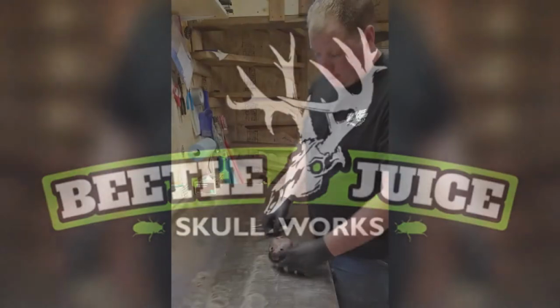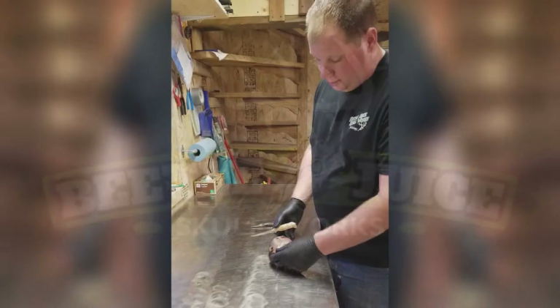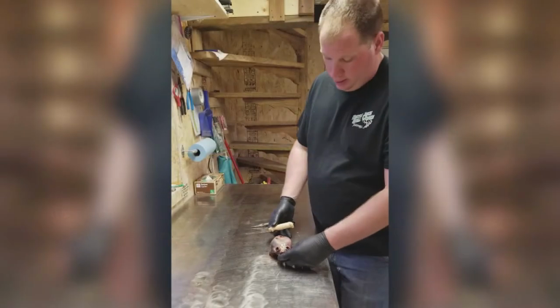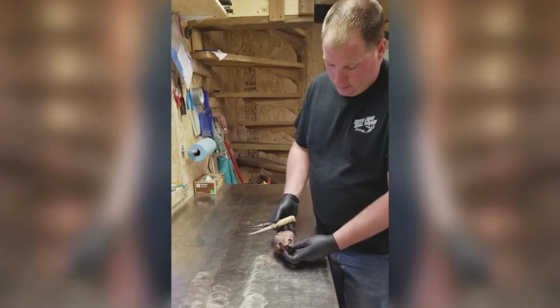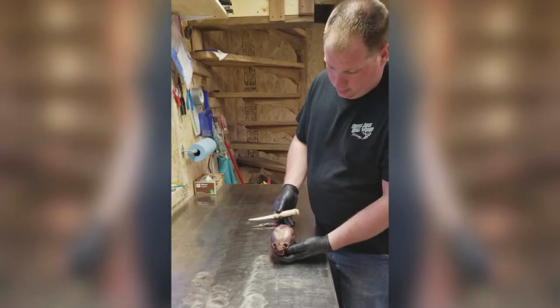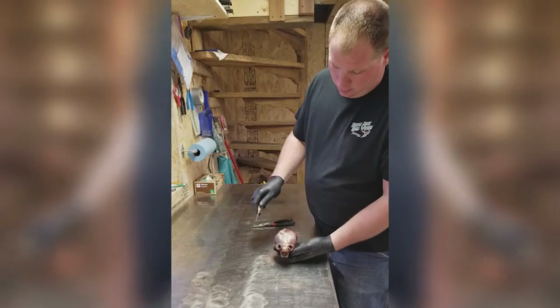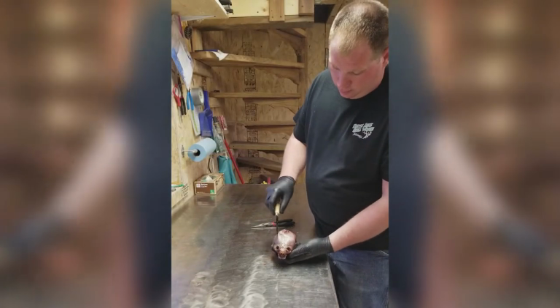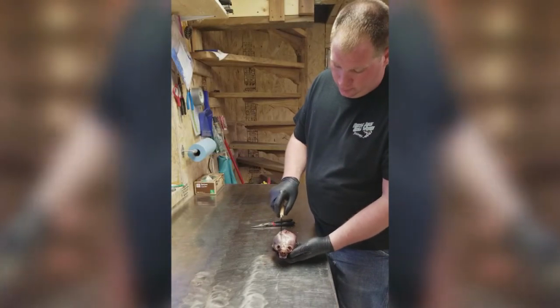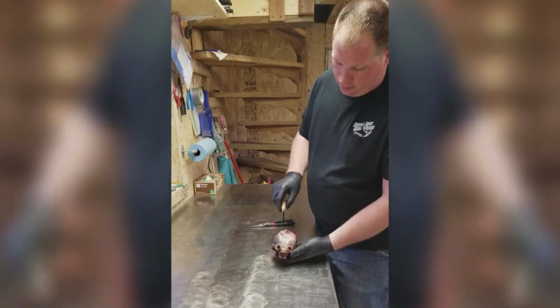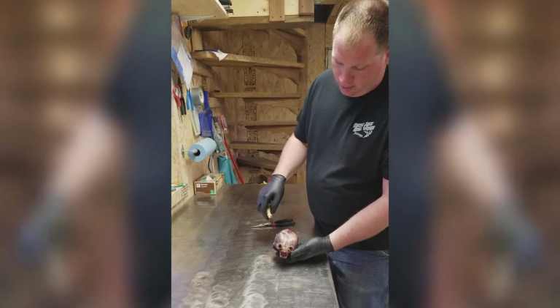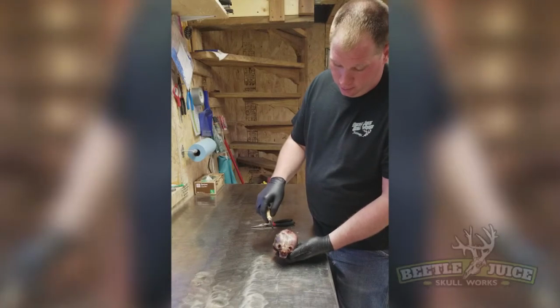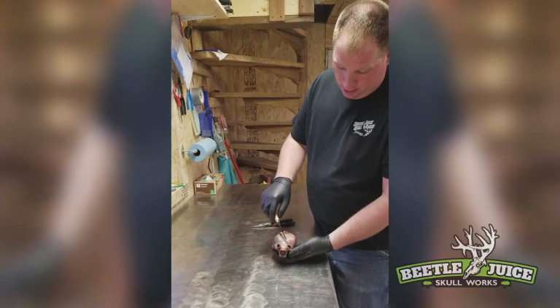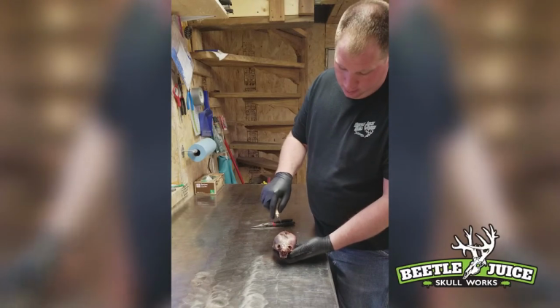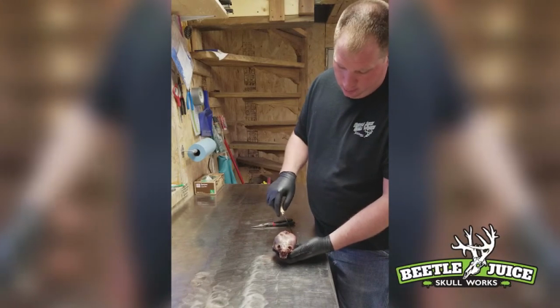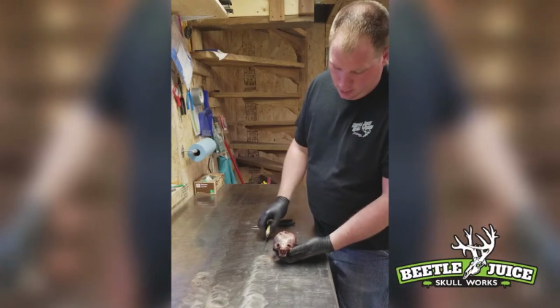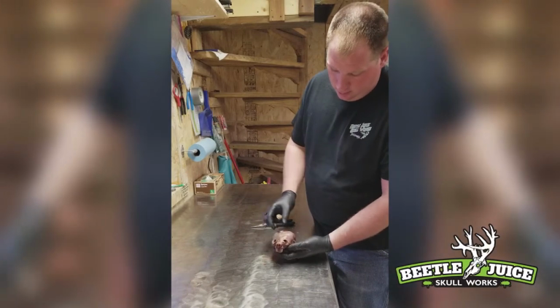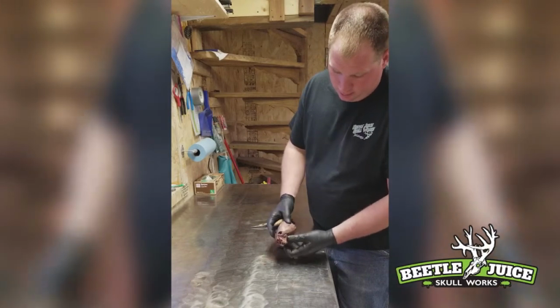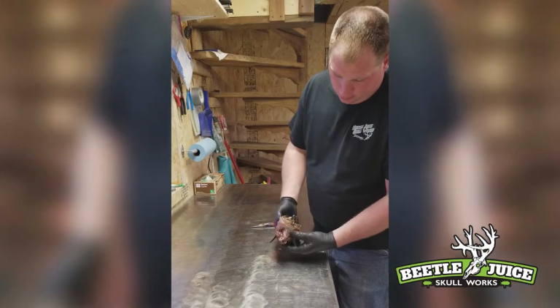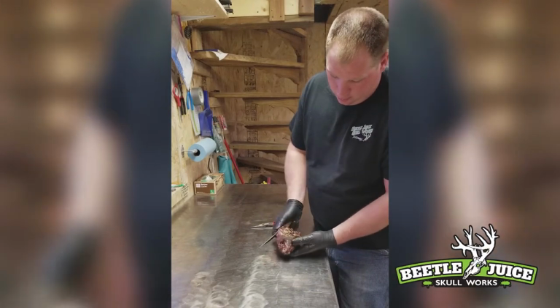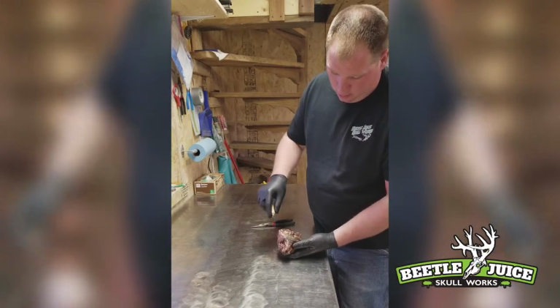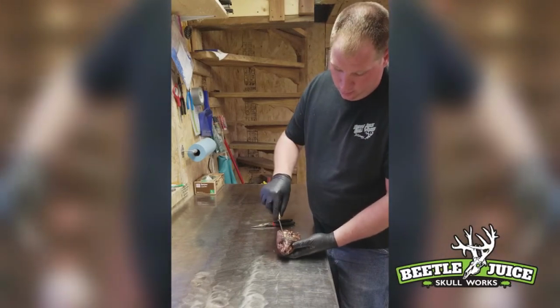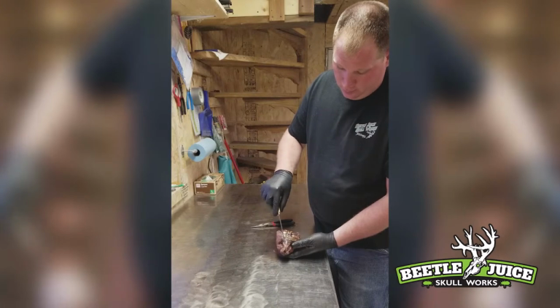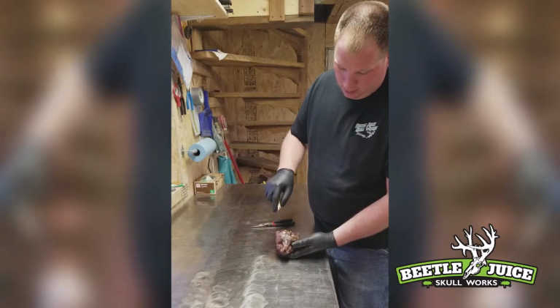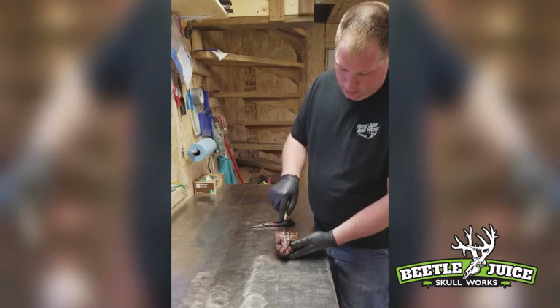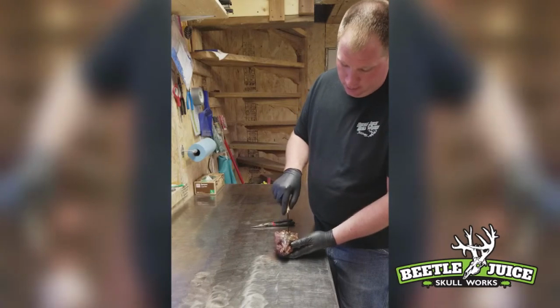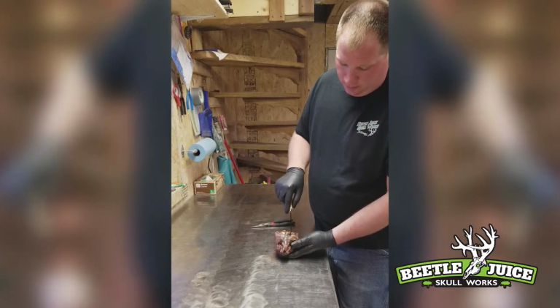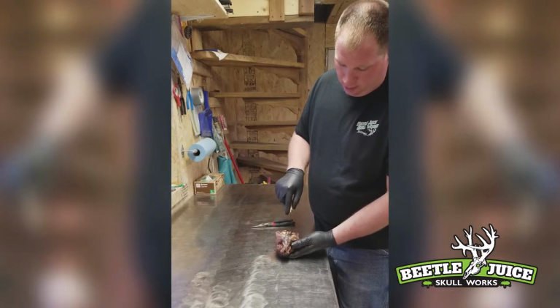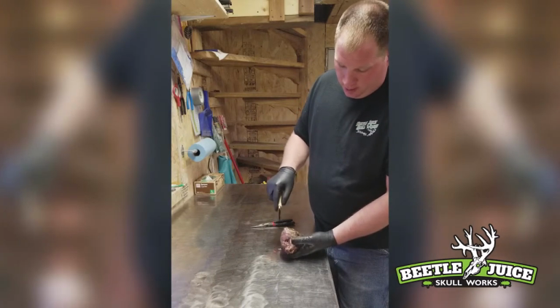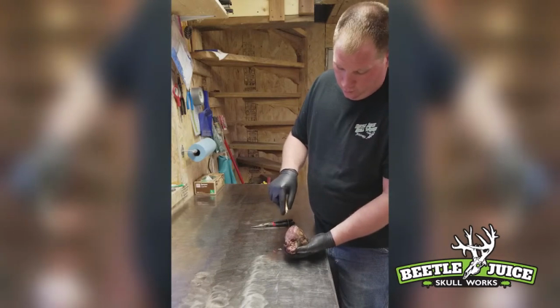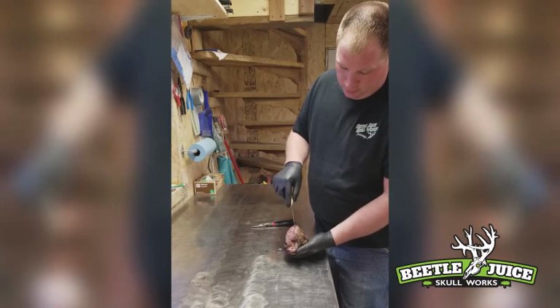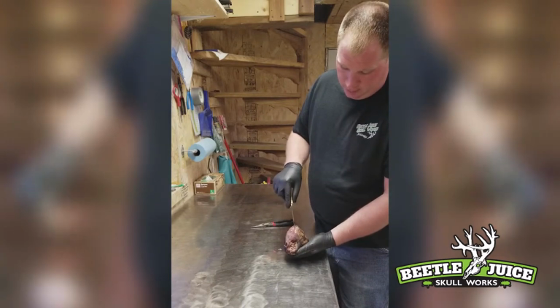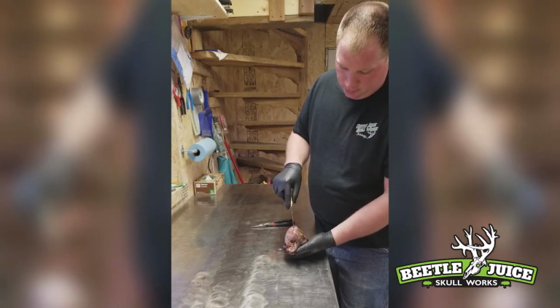The first thing we're going to do on this otter skull is remove the top part of cheek muscle on both sides. Then we're going to turn the skull over and remove the lower tongue and meat and tissue in between the jaw, and then we'll move on to the sides of the jaw.